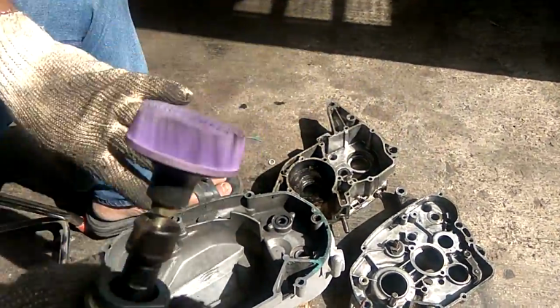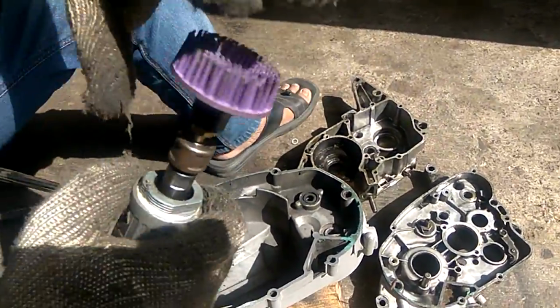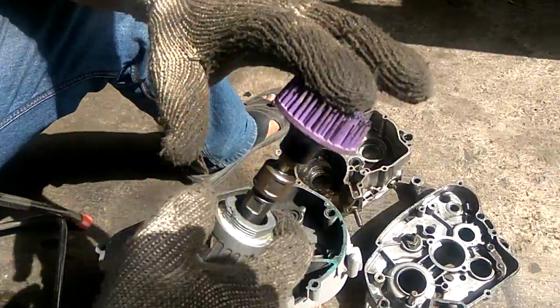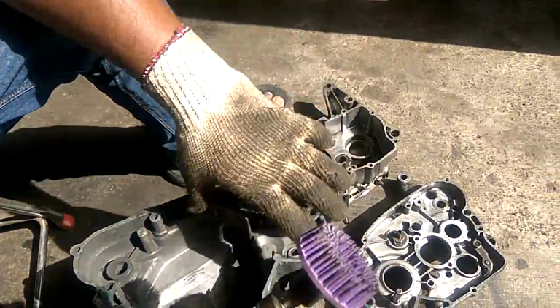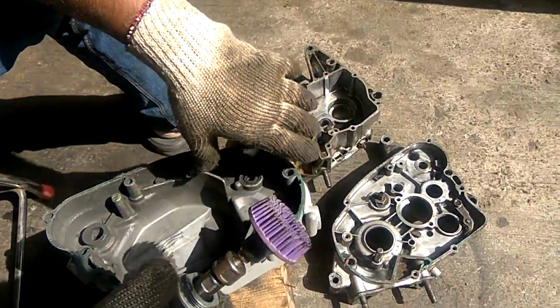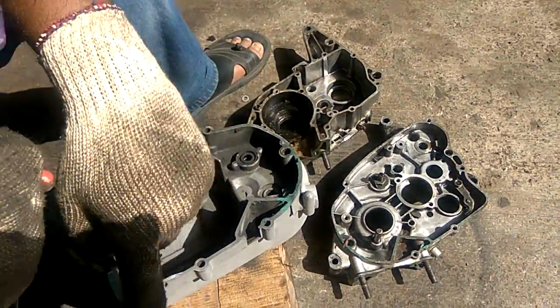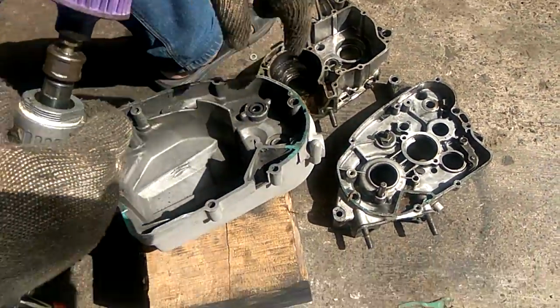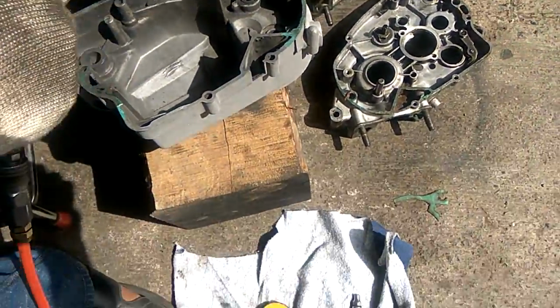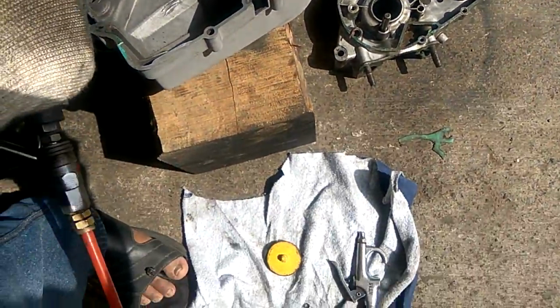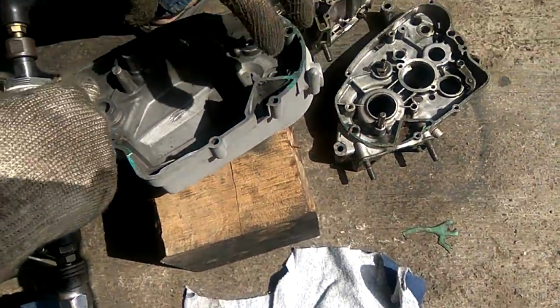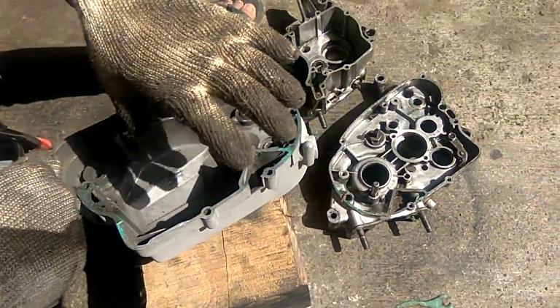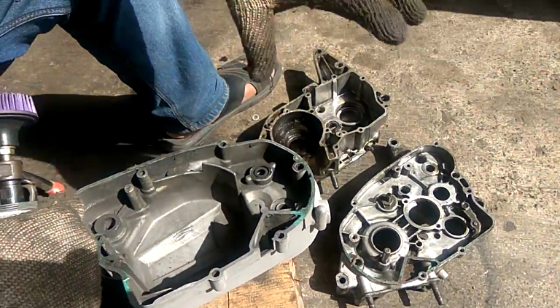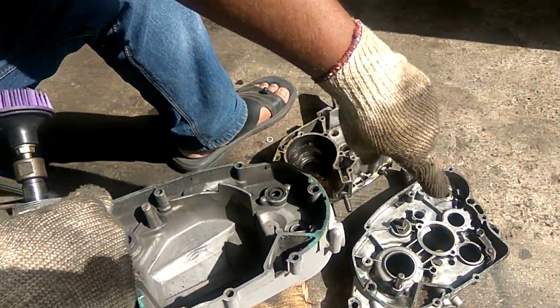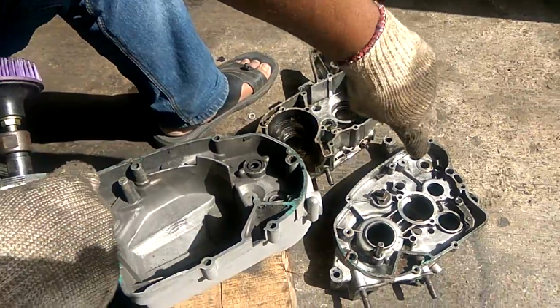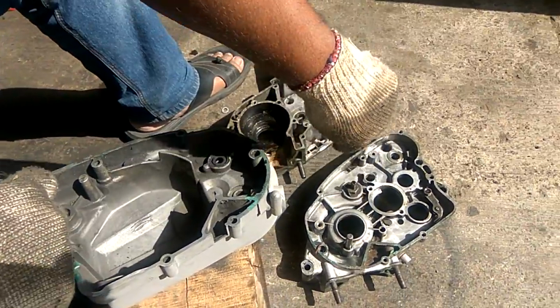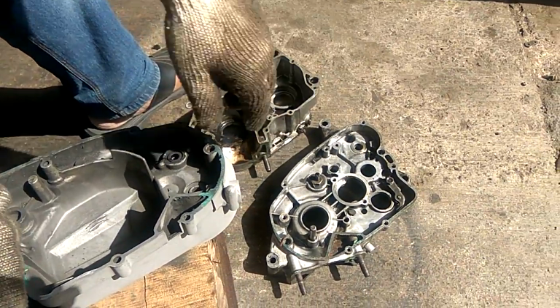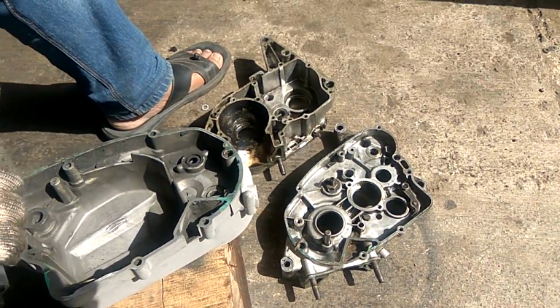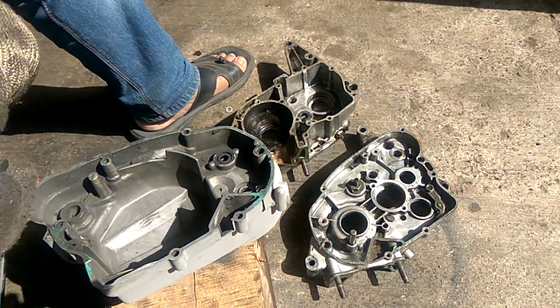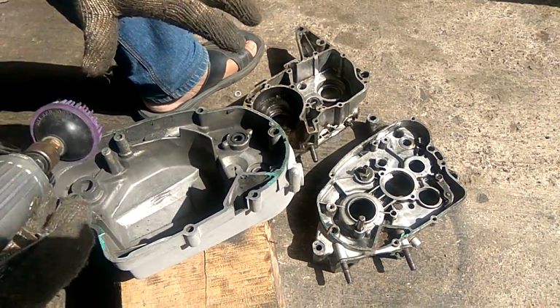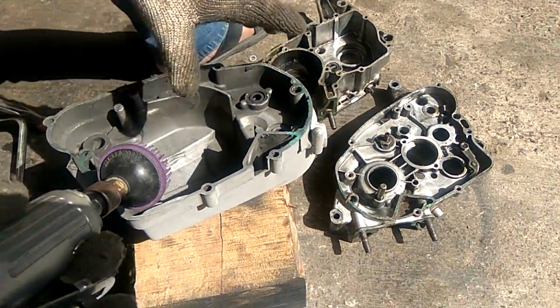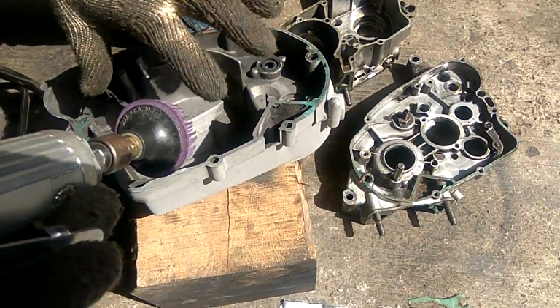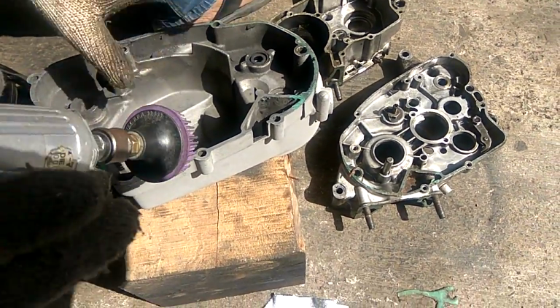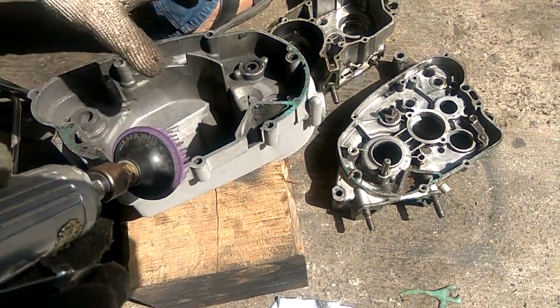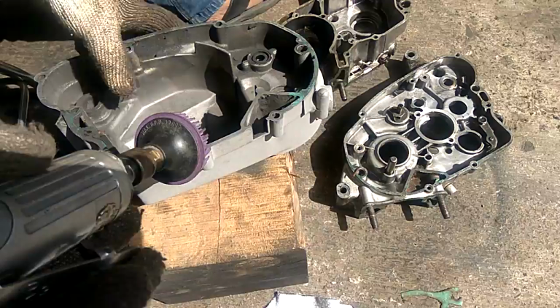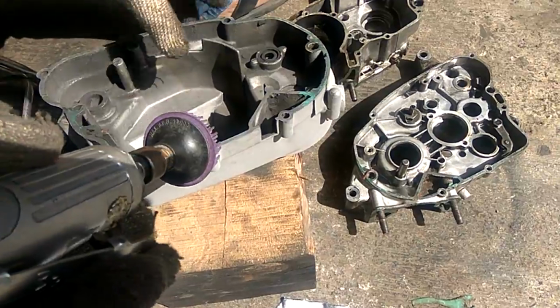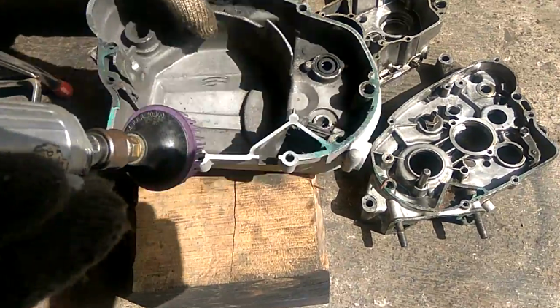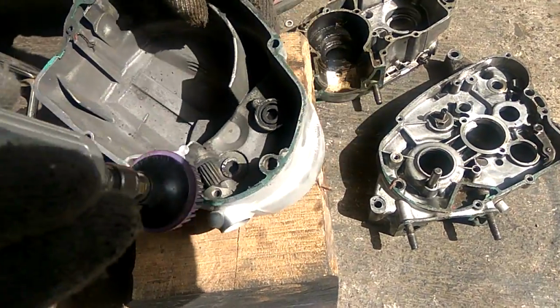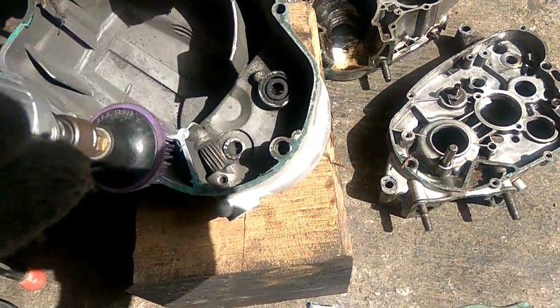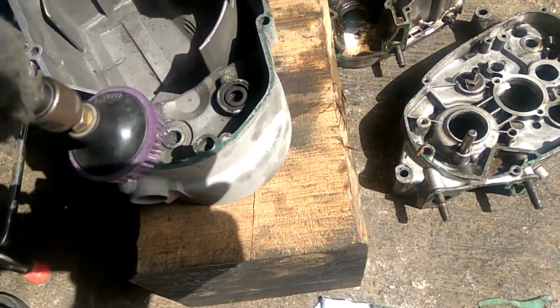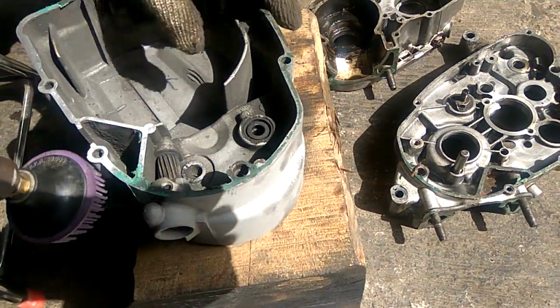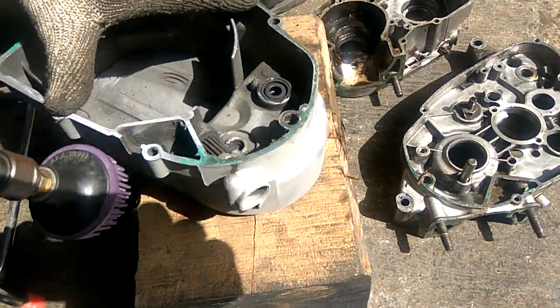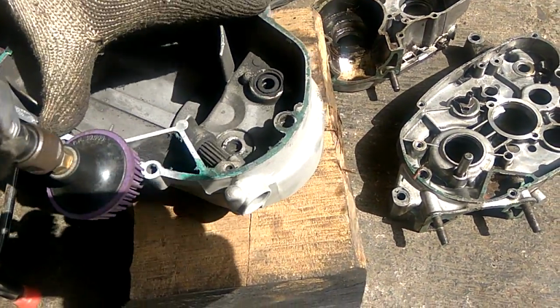This wheel is for the hard surface, and that yellow wheel is basically for the surface which is almost clean. You can see it on the crankcase. Now this is the crankcase cover, or your clutch casing — I am going to remove the whole packing from it.